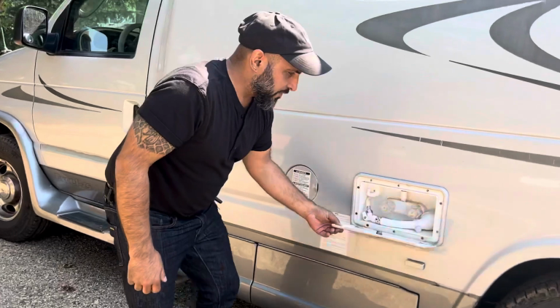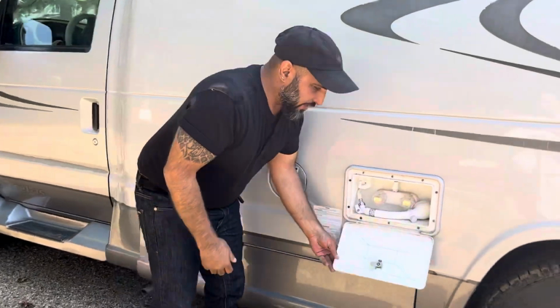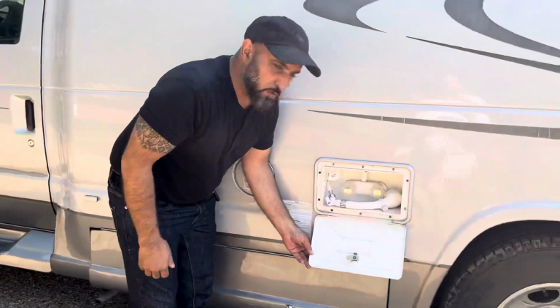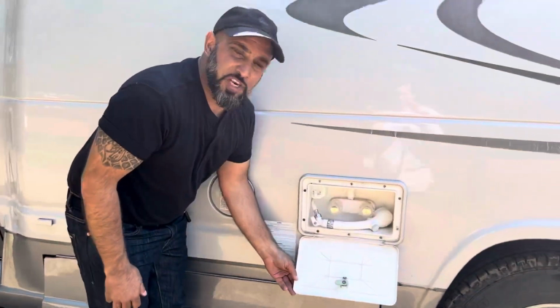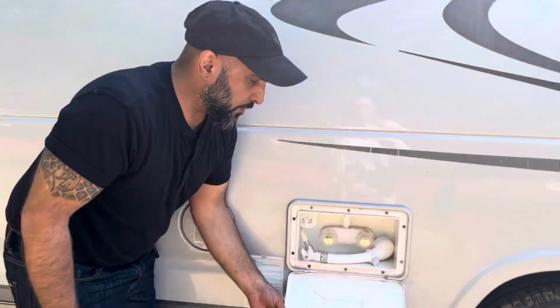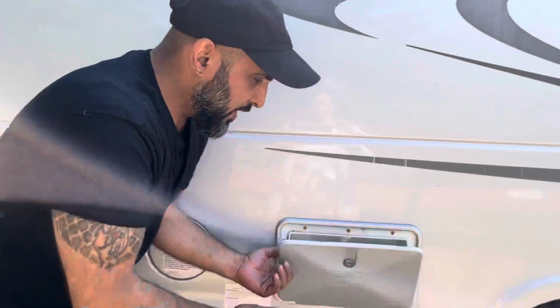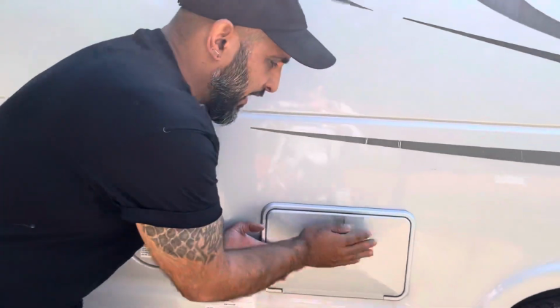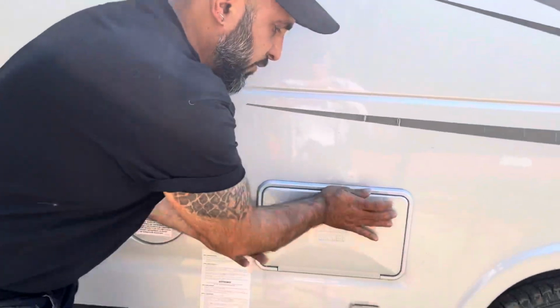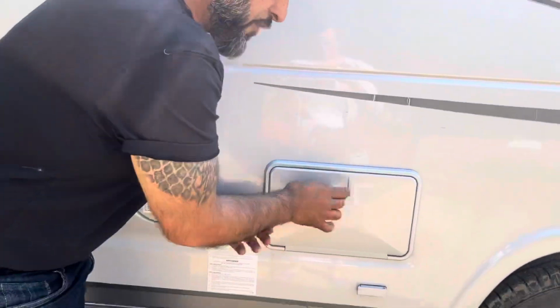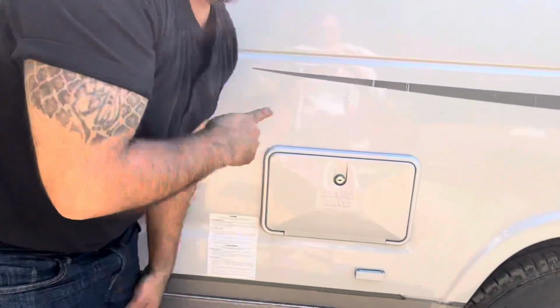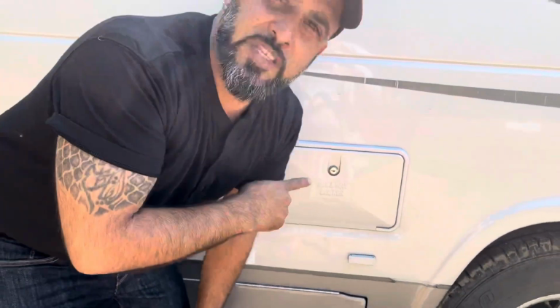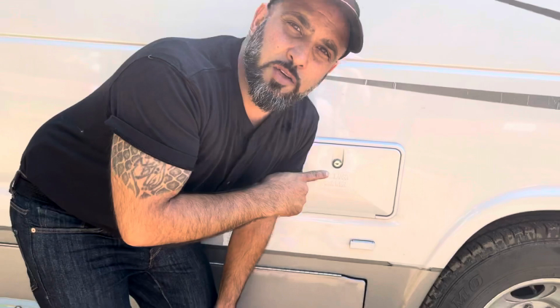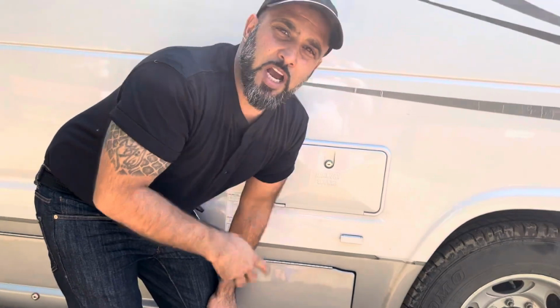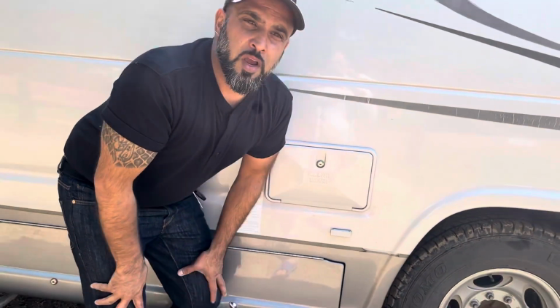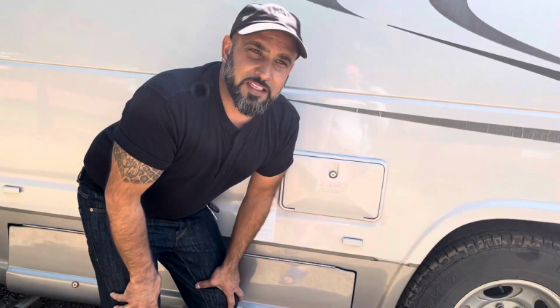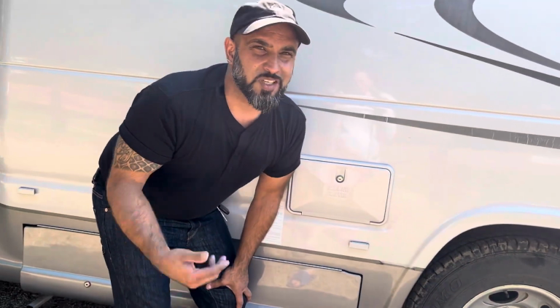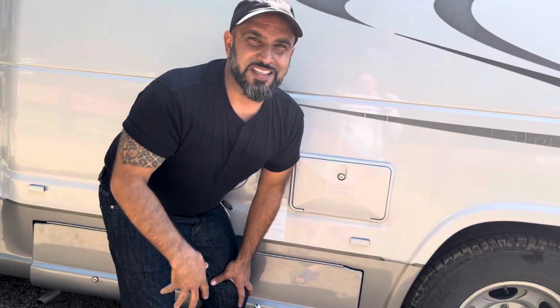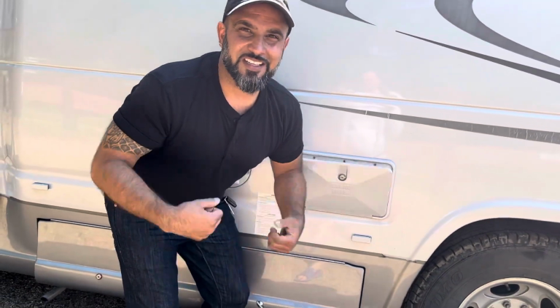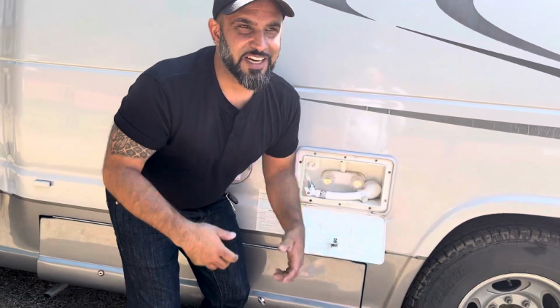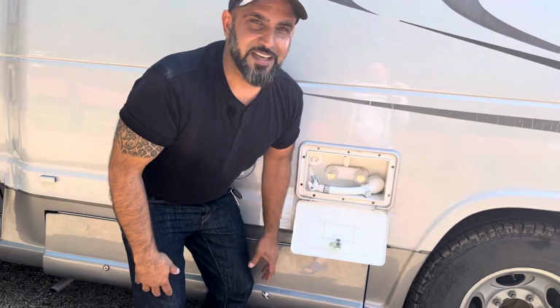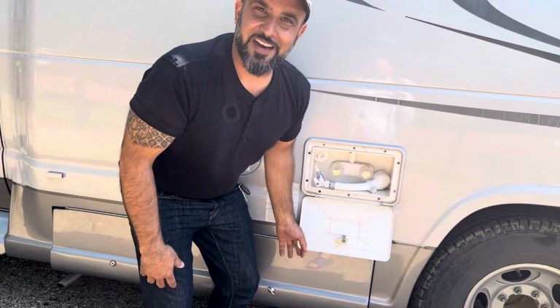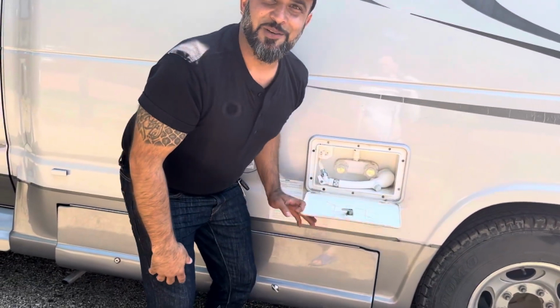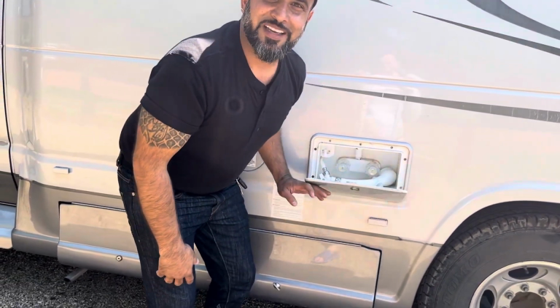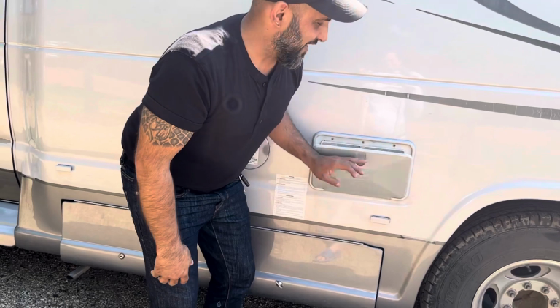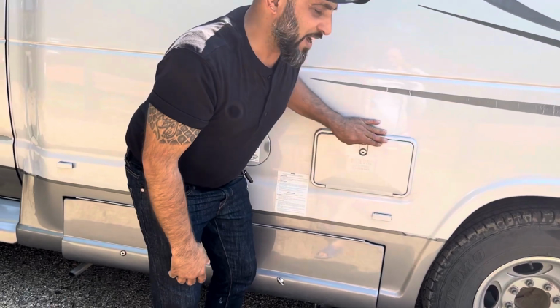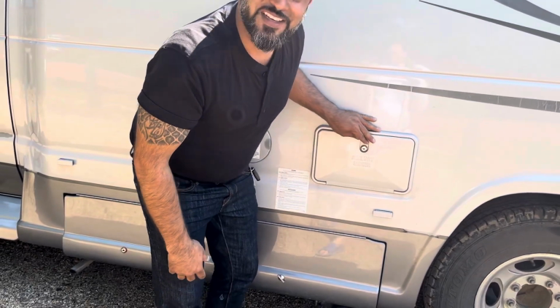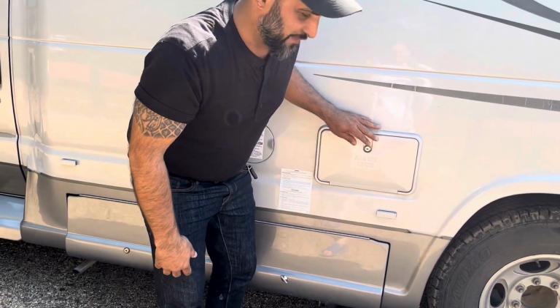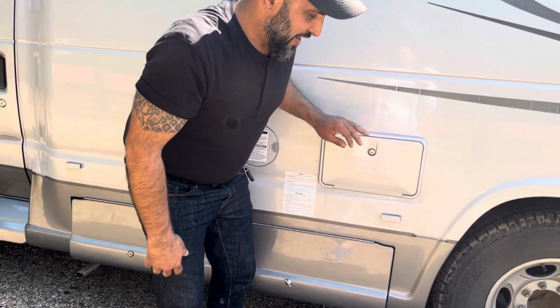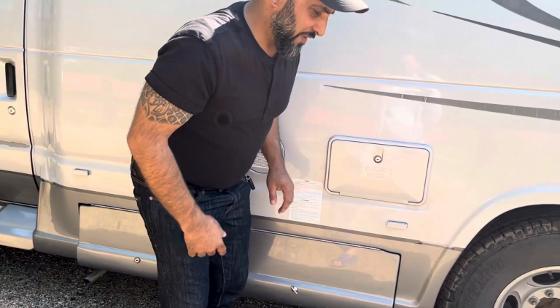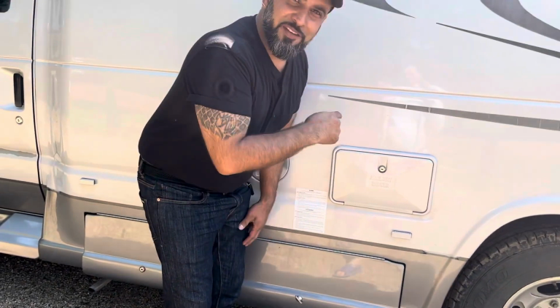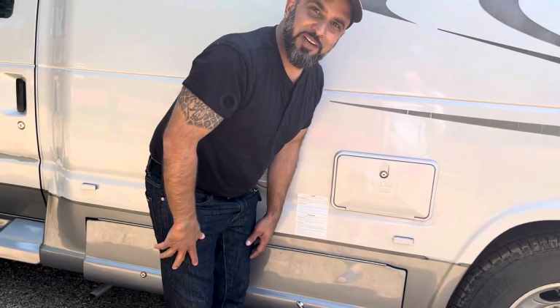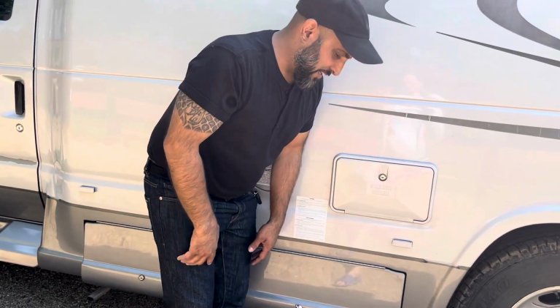You've got an outdoor shower, and we prefer that you use that outdoor shower as opposed to the one inside — it's really tight in there and can get nice and wet and crazy, so it's better to use the one outside.